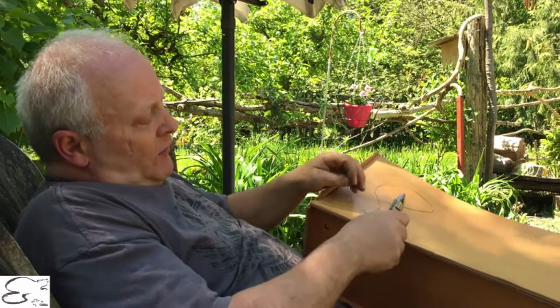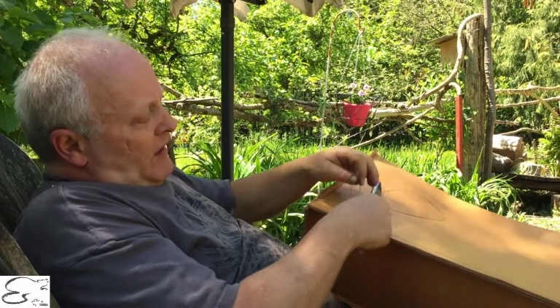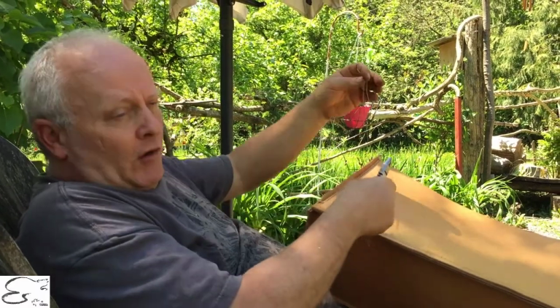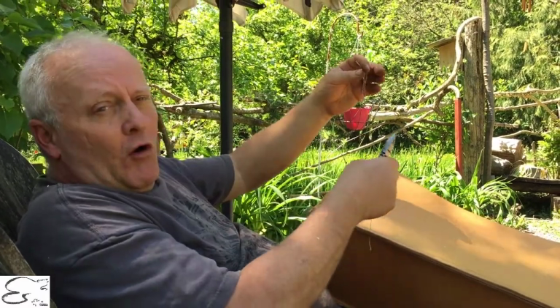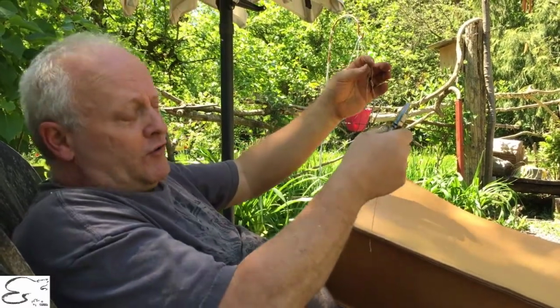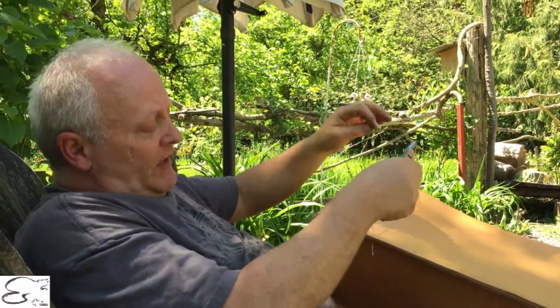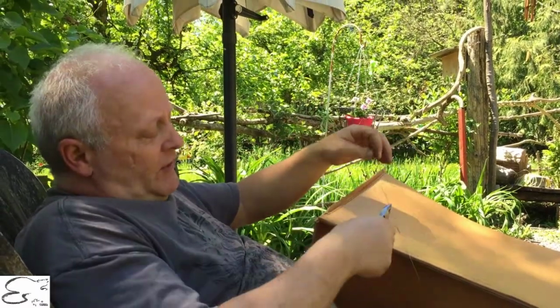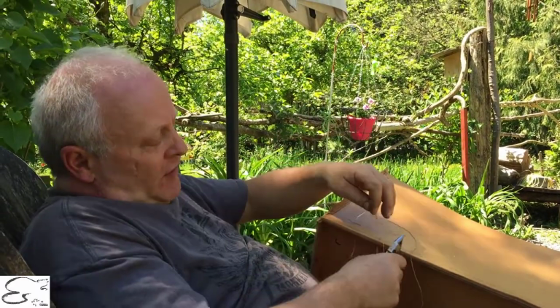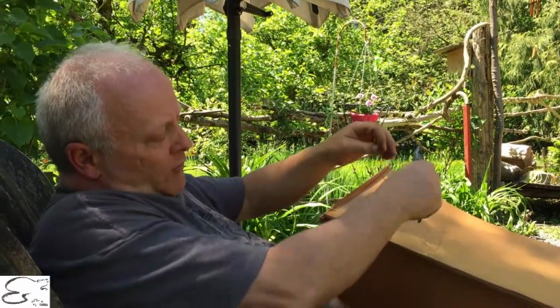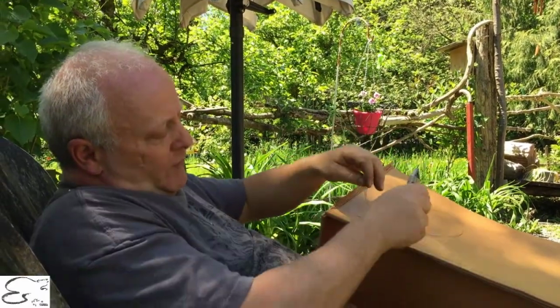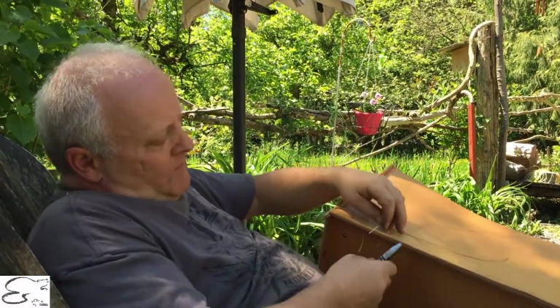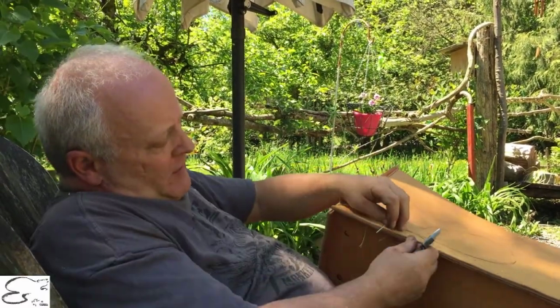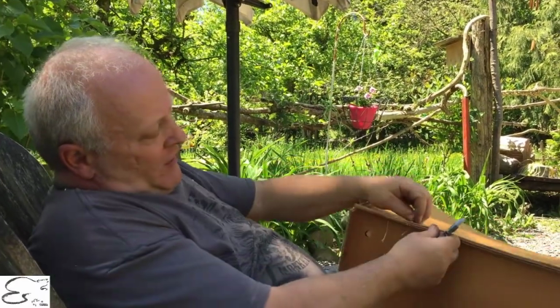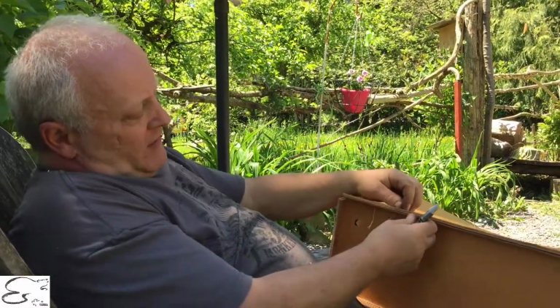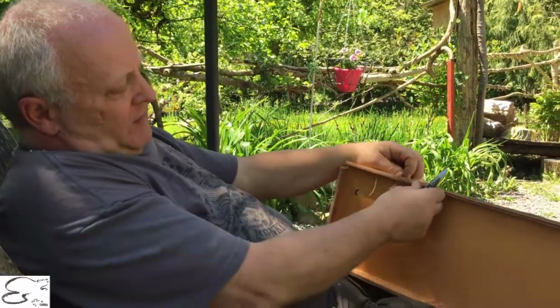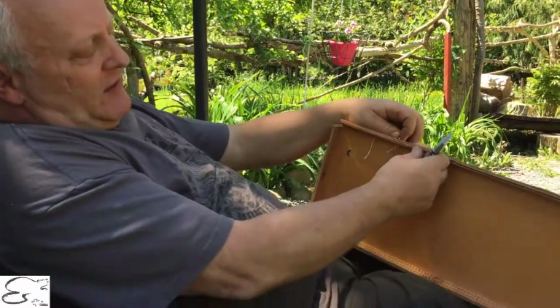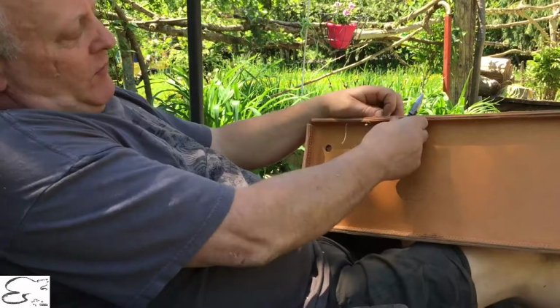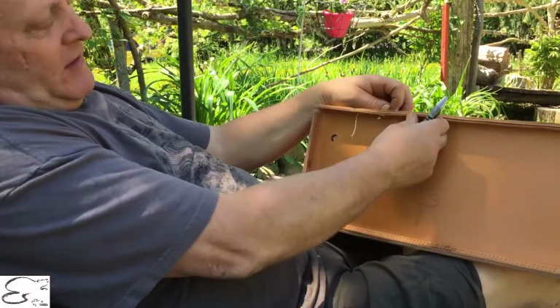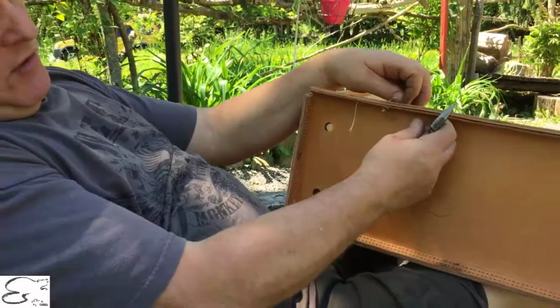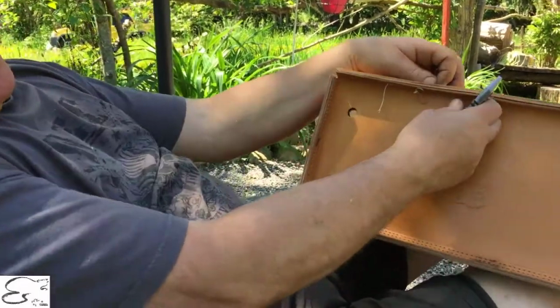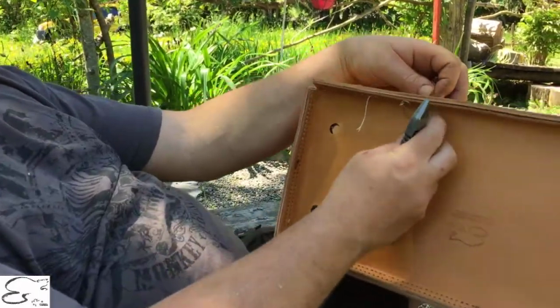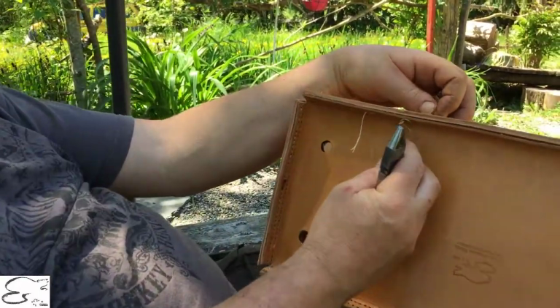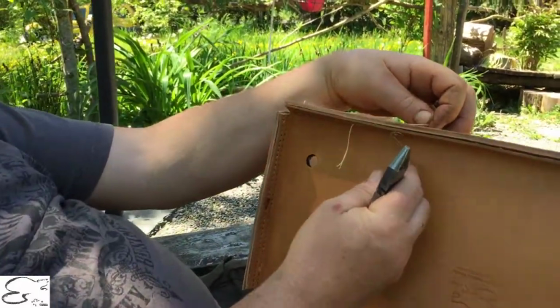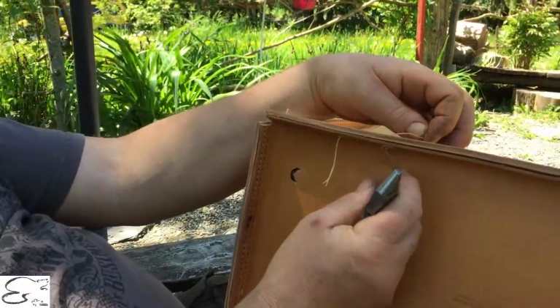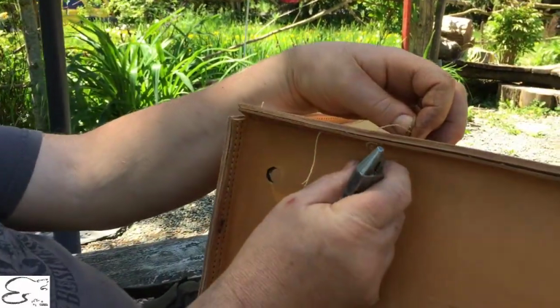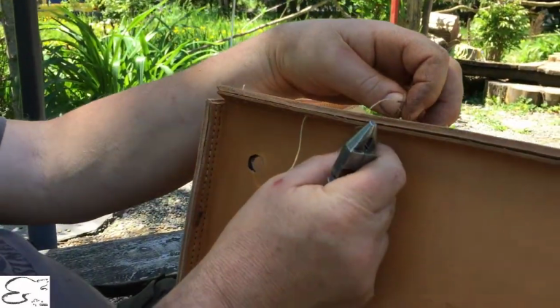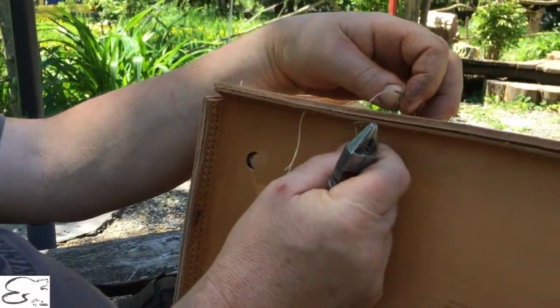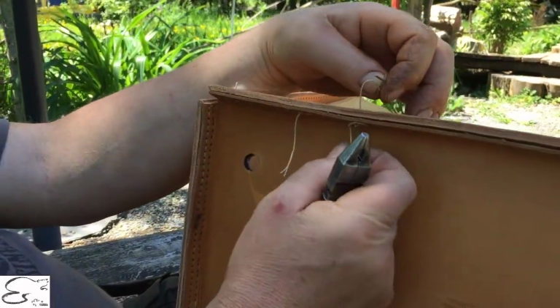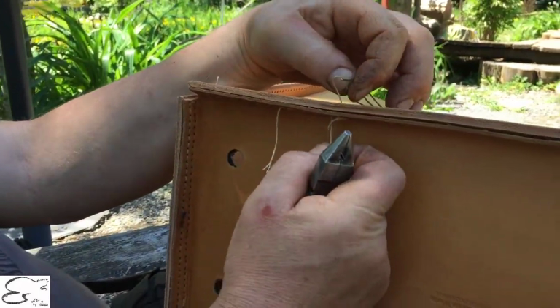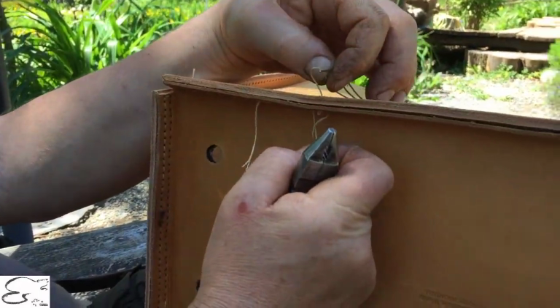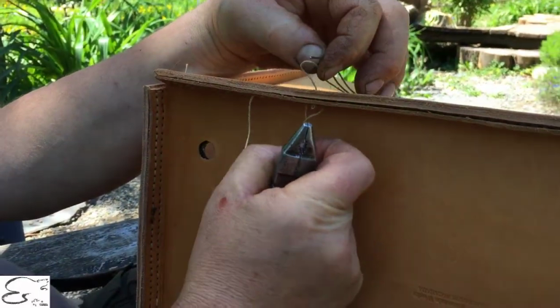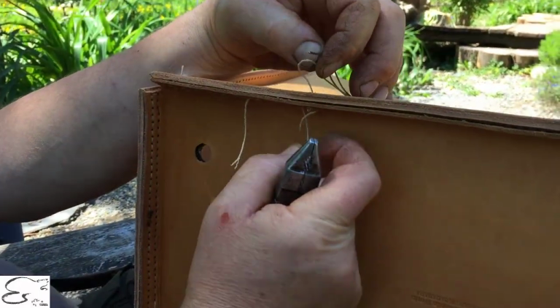You notice when you have a long string and you start to pull it through, all of a sudden you'll get knots like this, and you're trying to get these knots out from underneath.